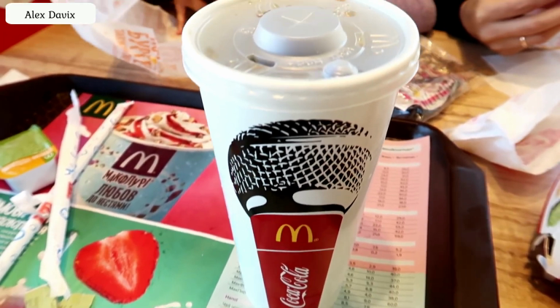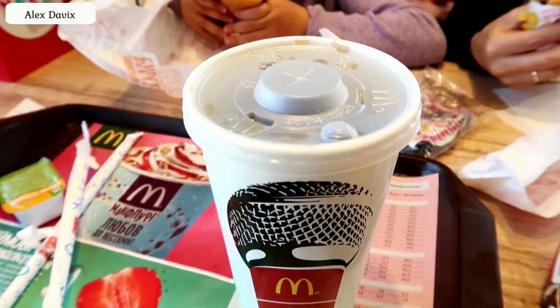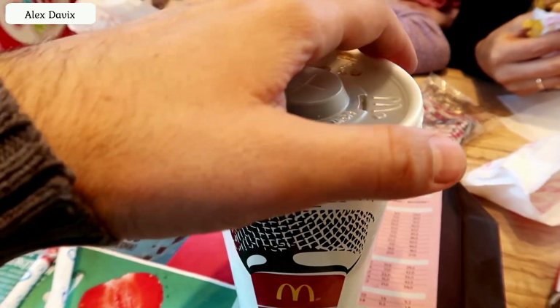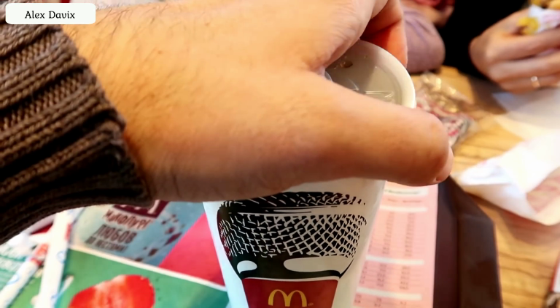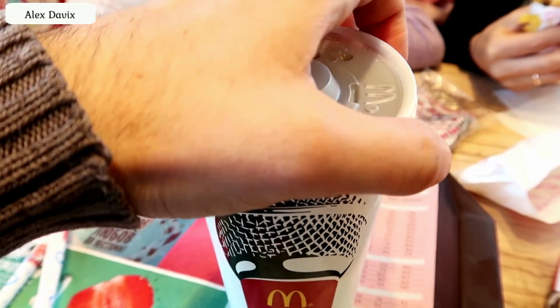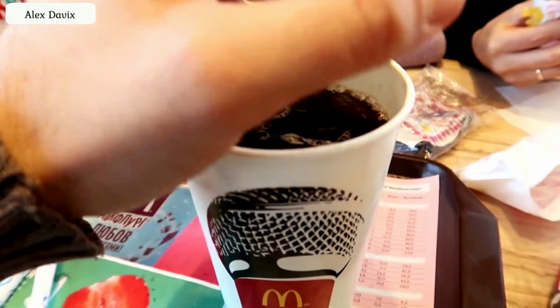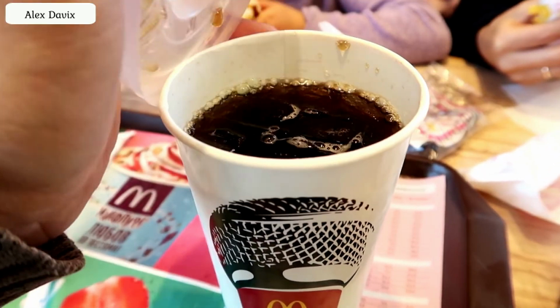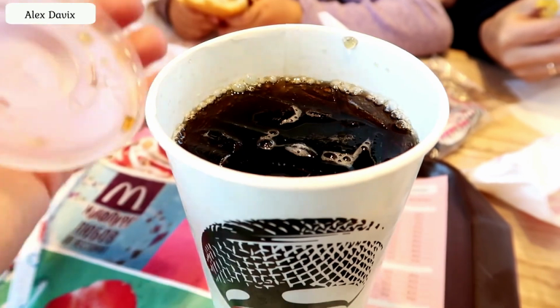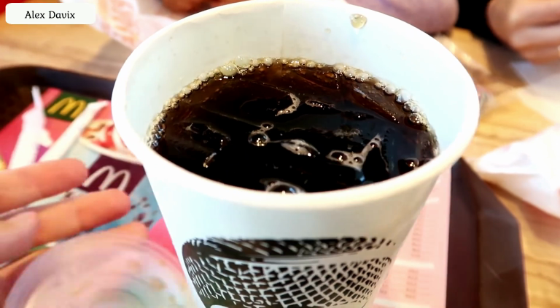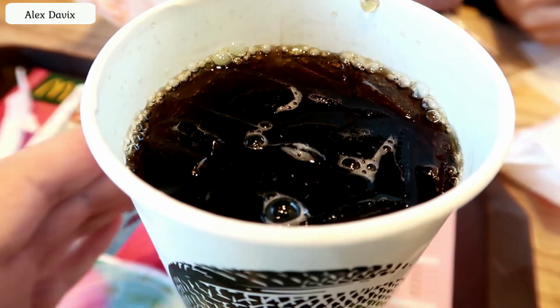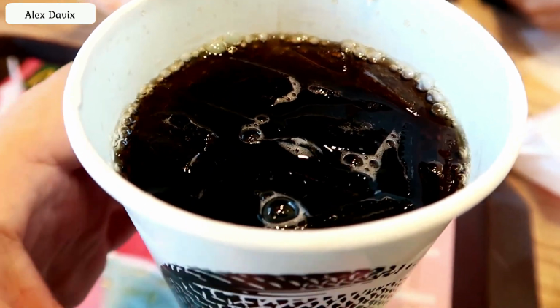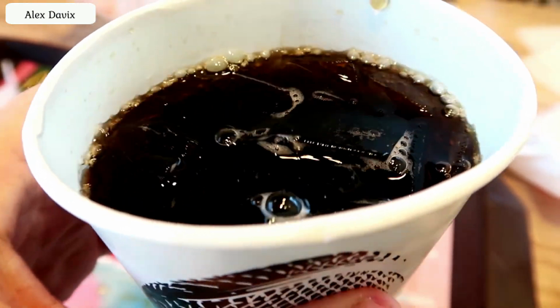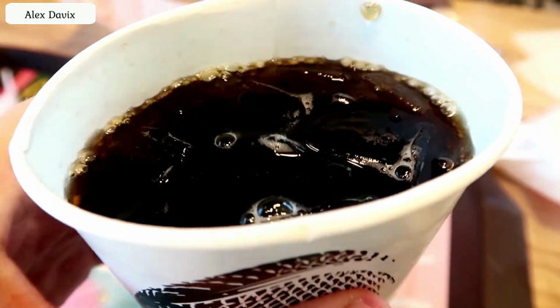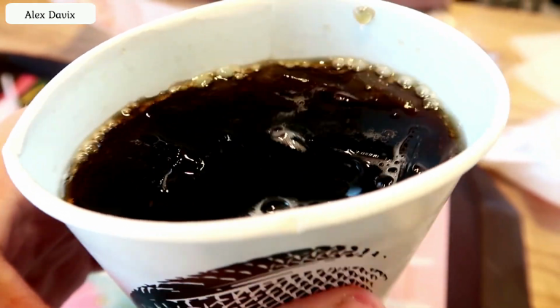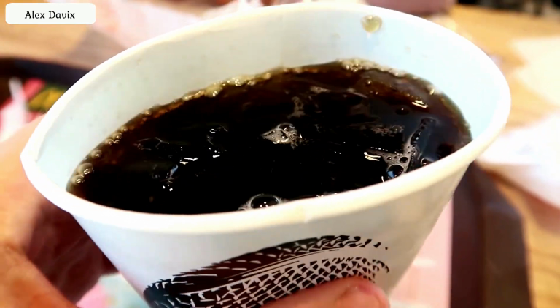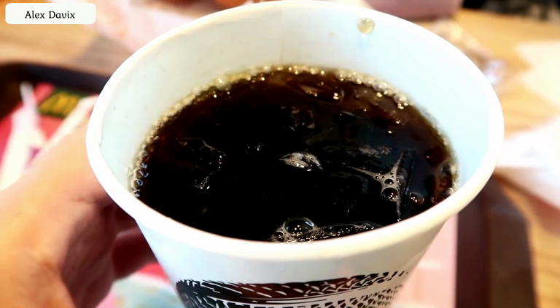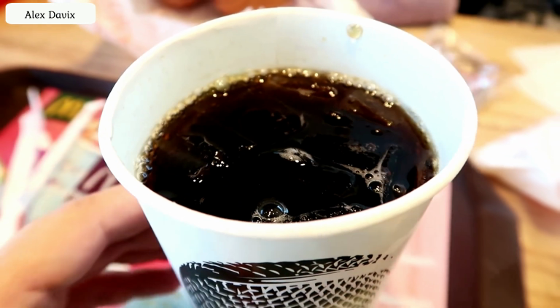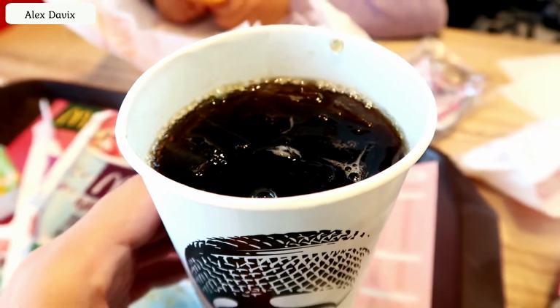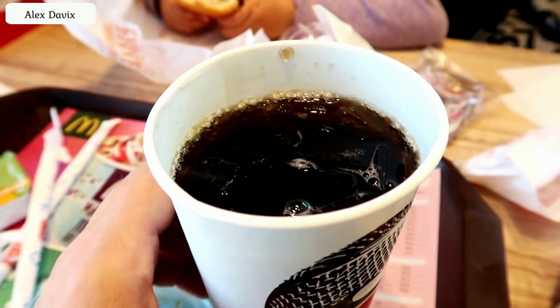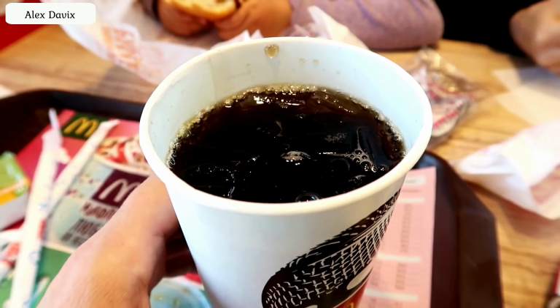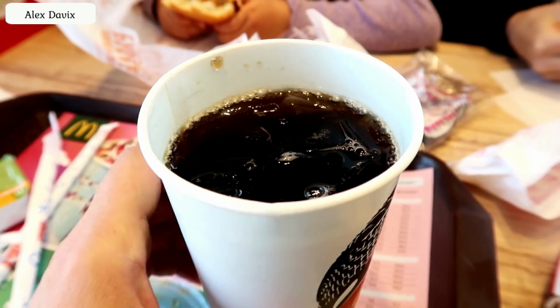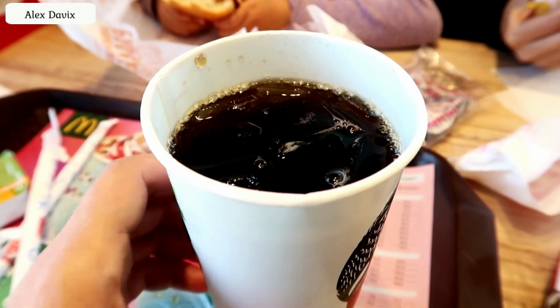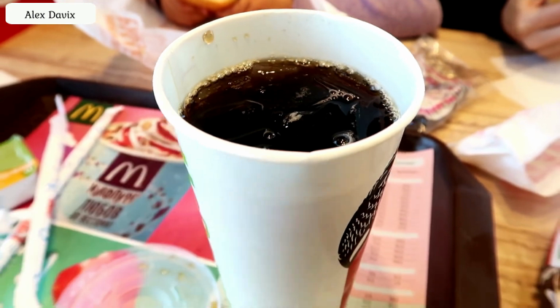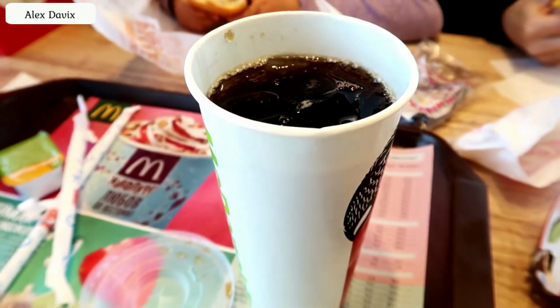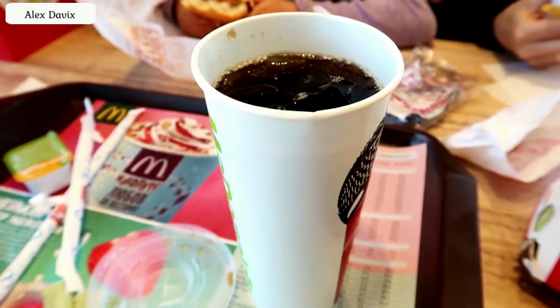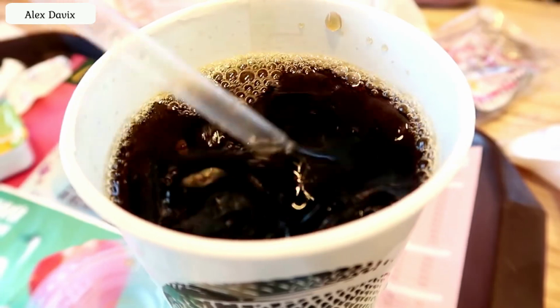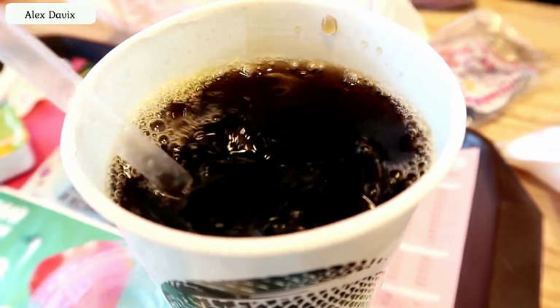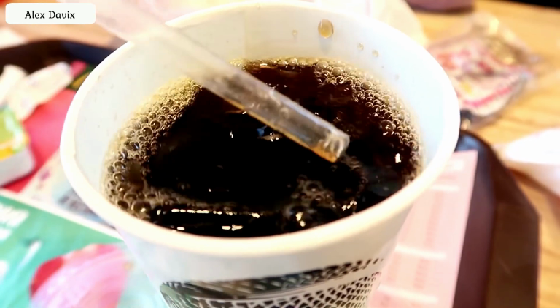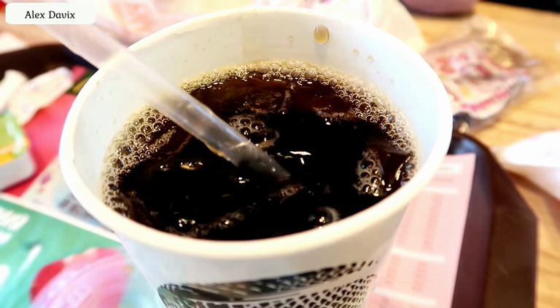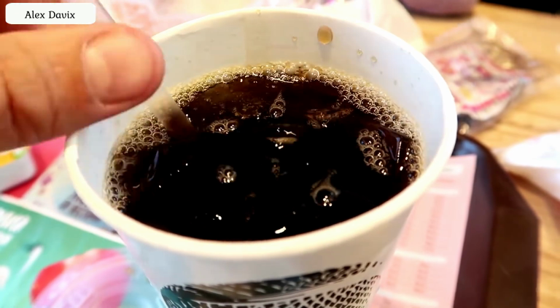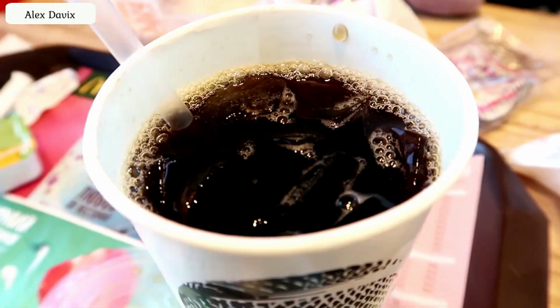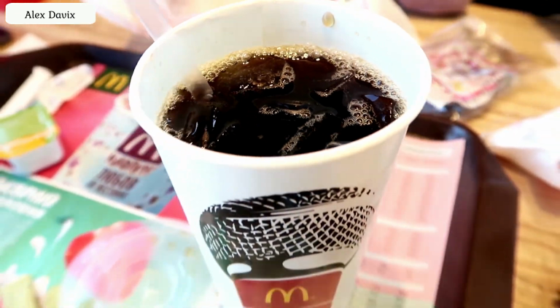Life hack number four: drinks. Ask the cashier not to put ice in your drink. If you don't ask, they will put ice in by default. The drinks are already cold, and the melted ice greatly dilutes your drink, which is not very tasty and not very good for your throat.